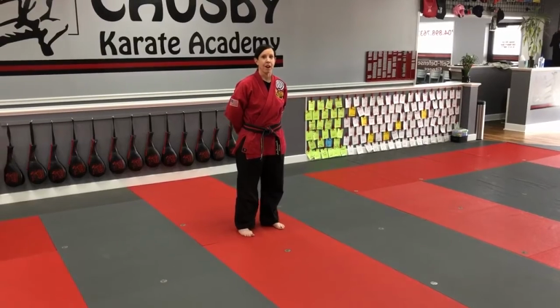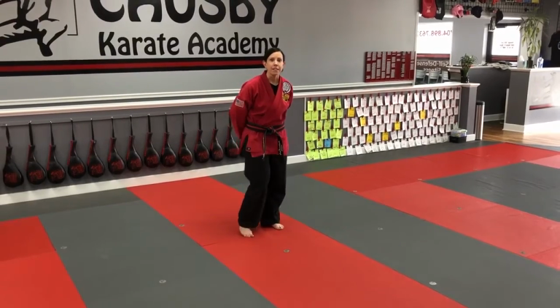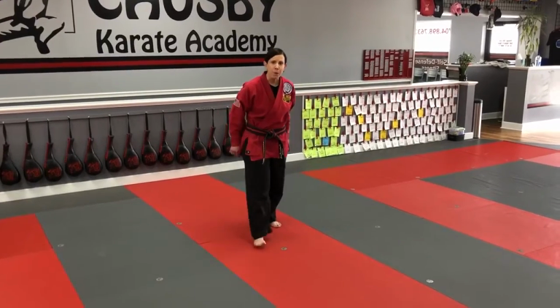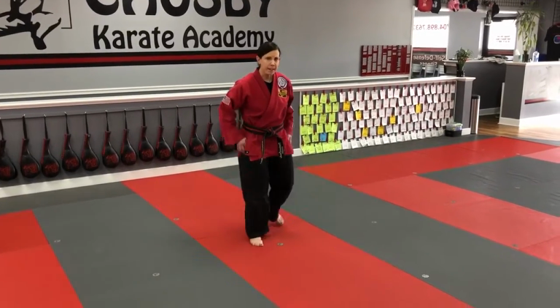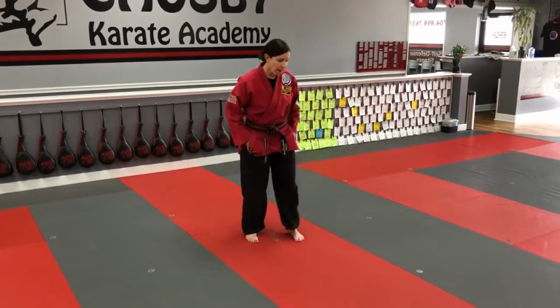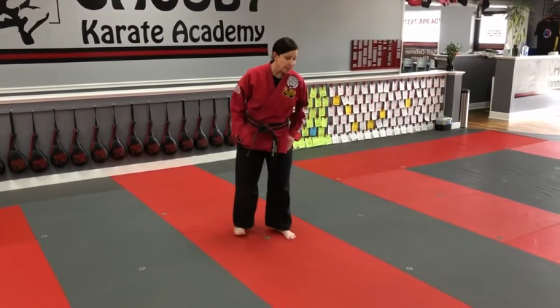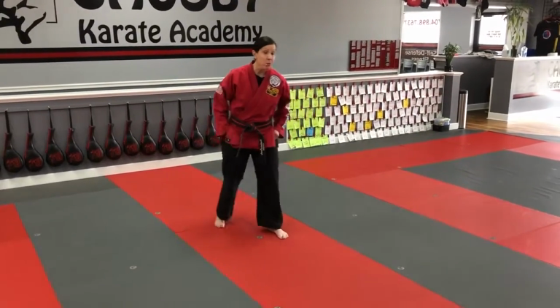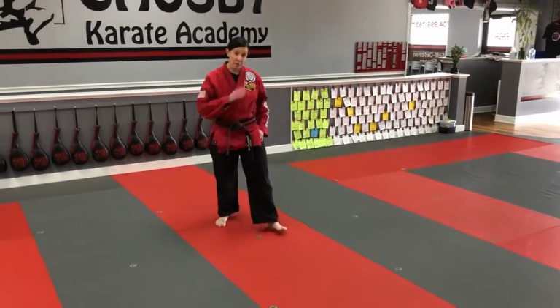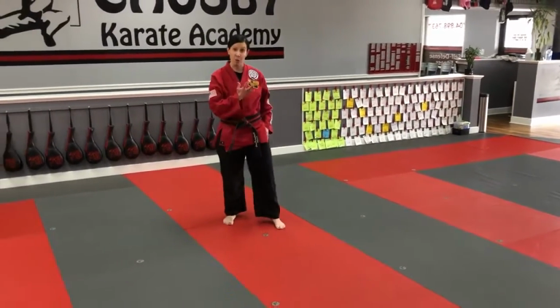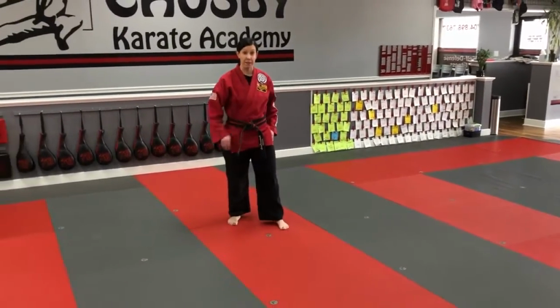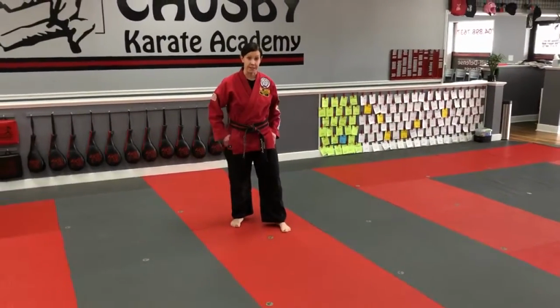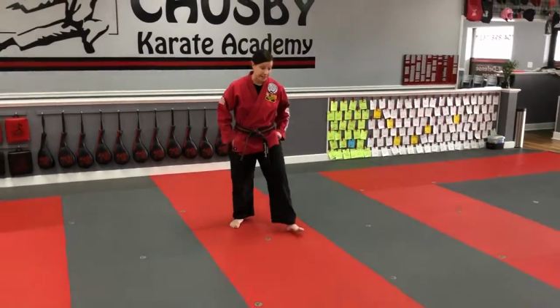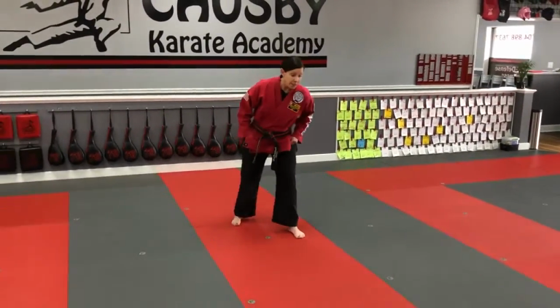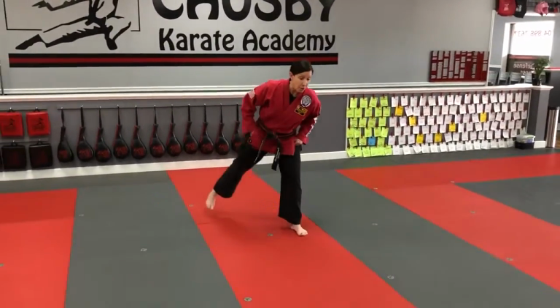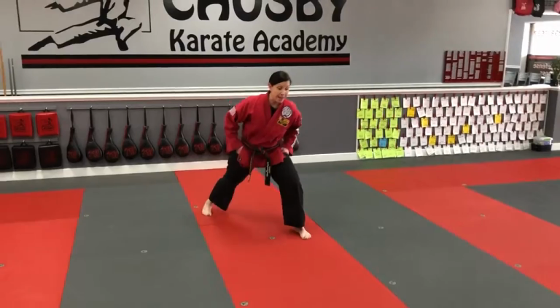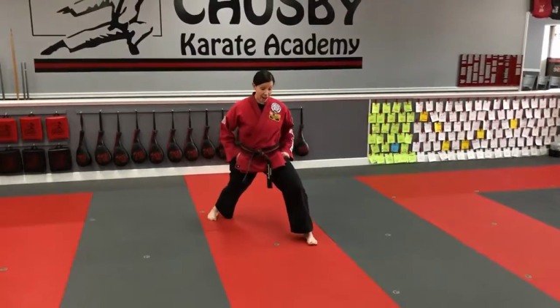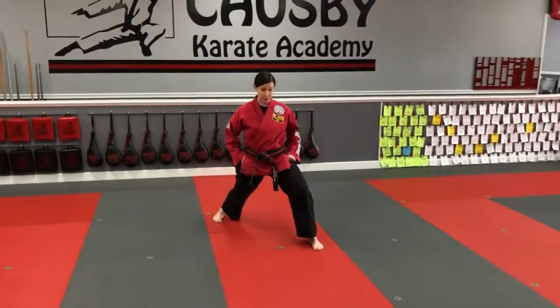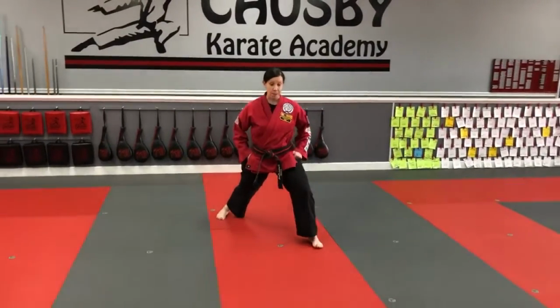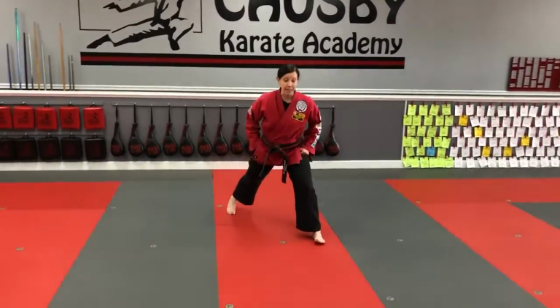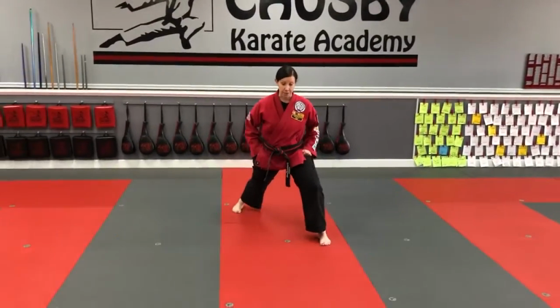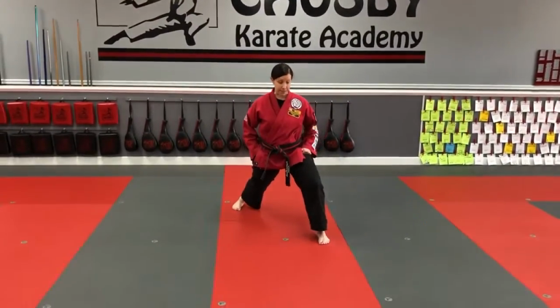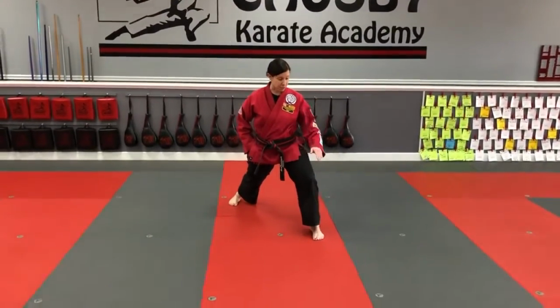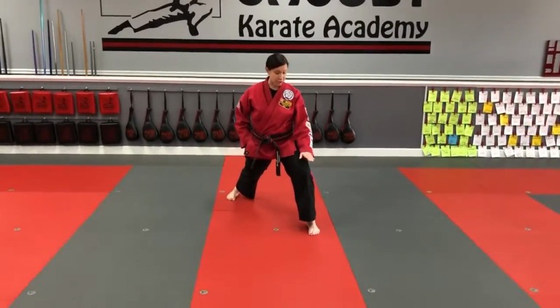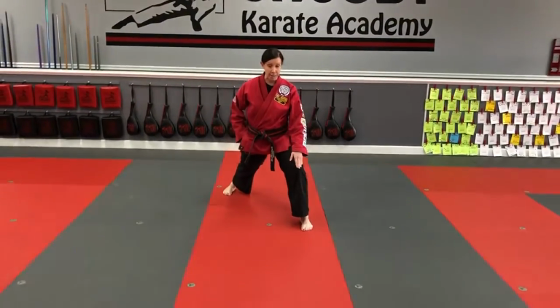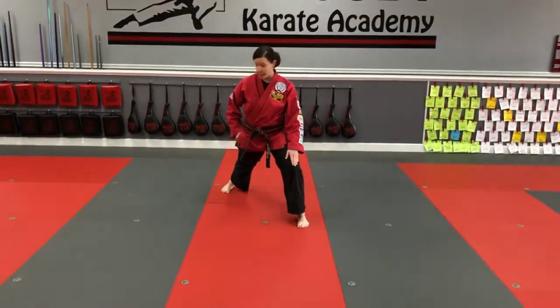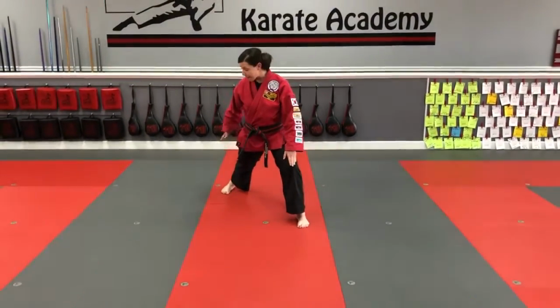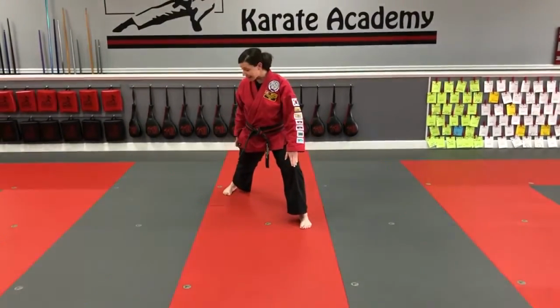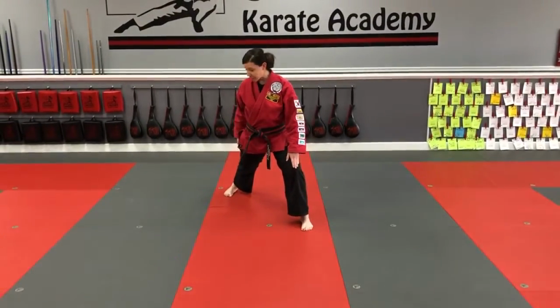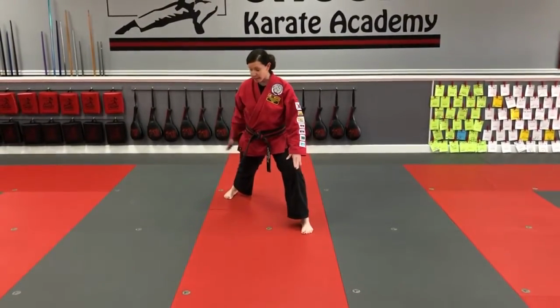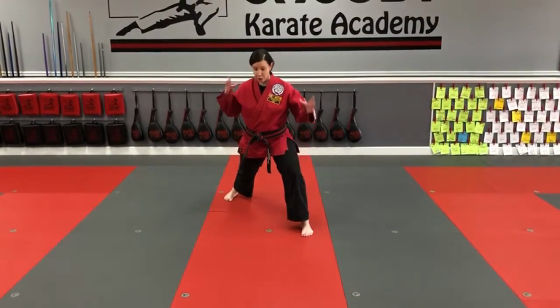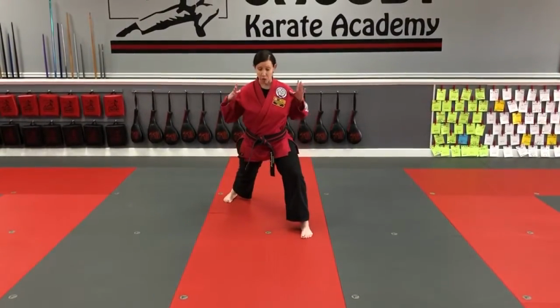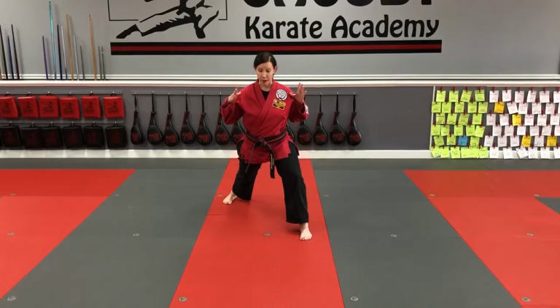All right, so we're going to practice moving forward in front stance. By now you've got the basics of your front stance, which is front knee bent, back leg straight, shoulders square.